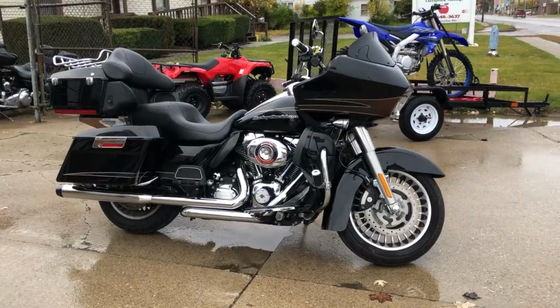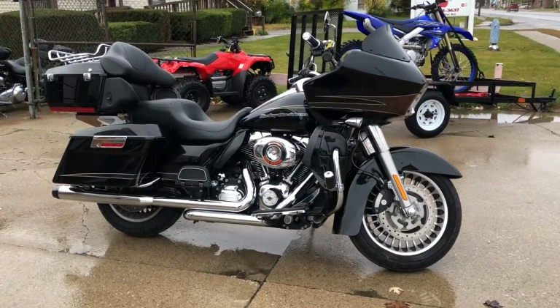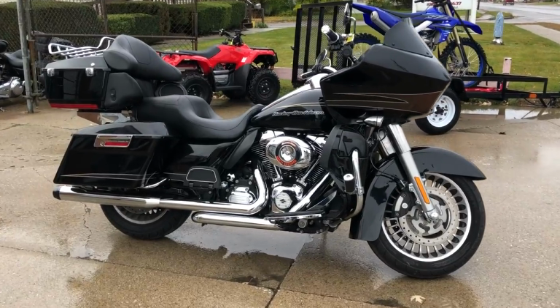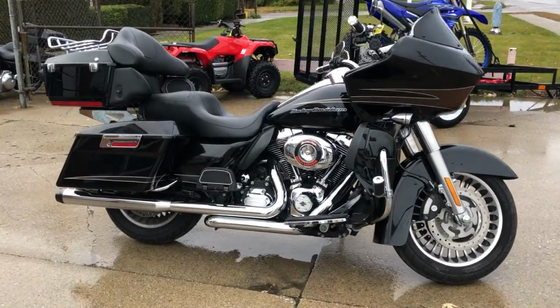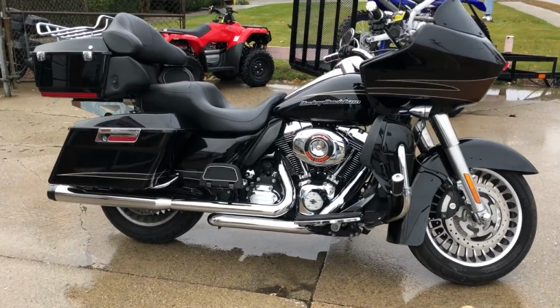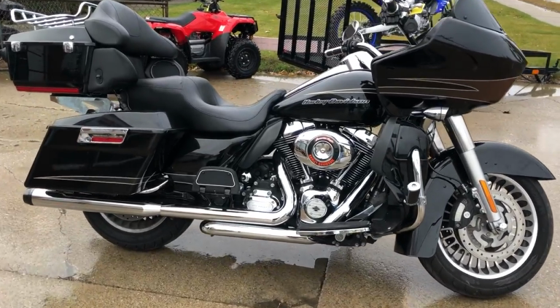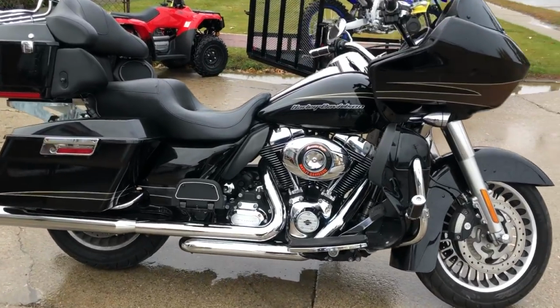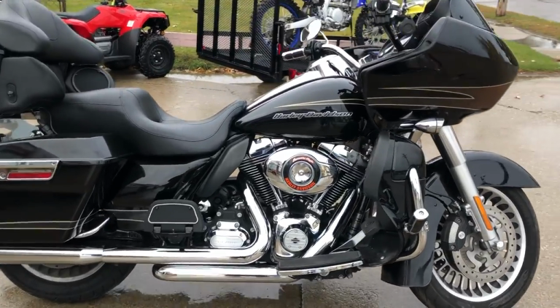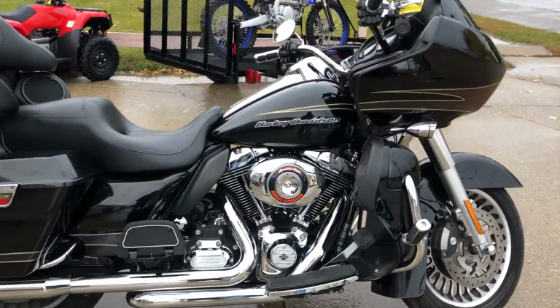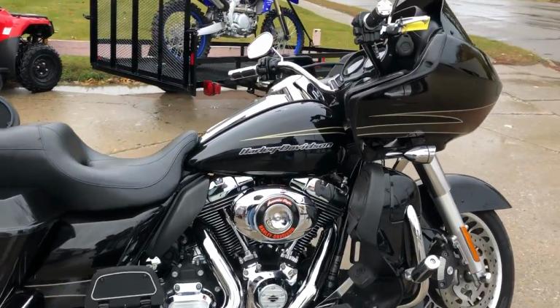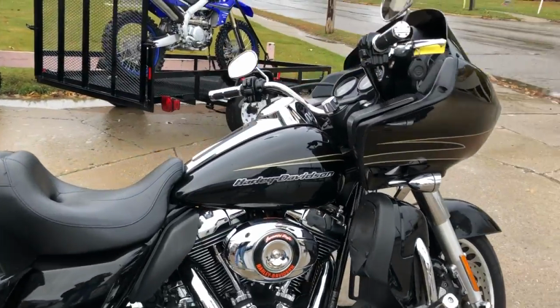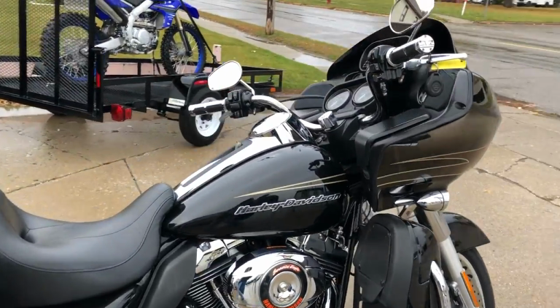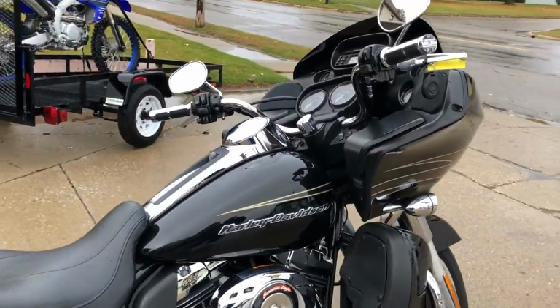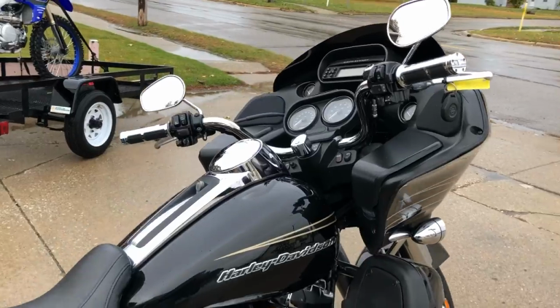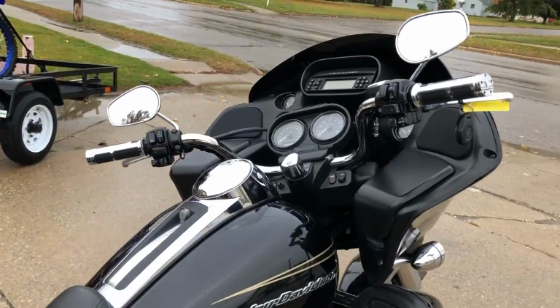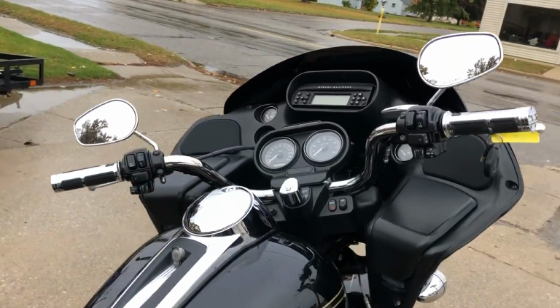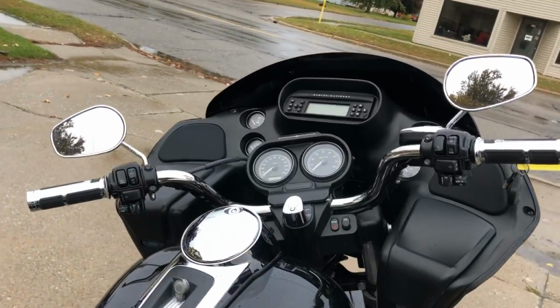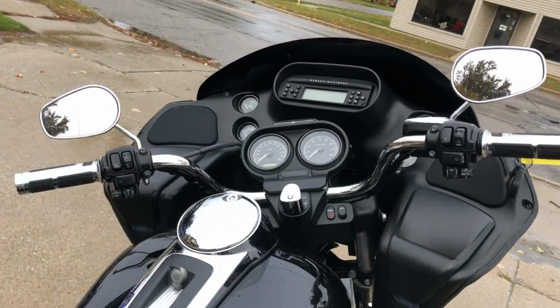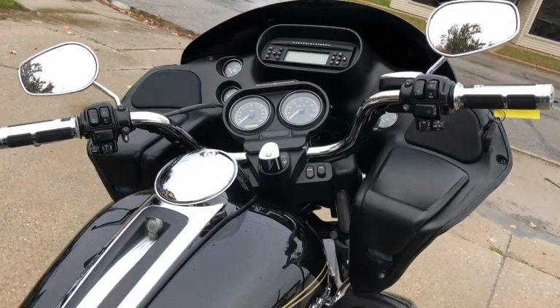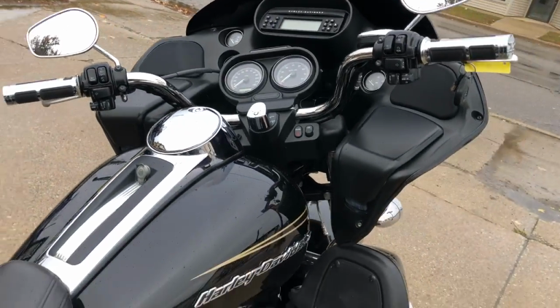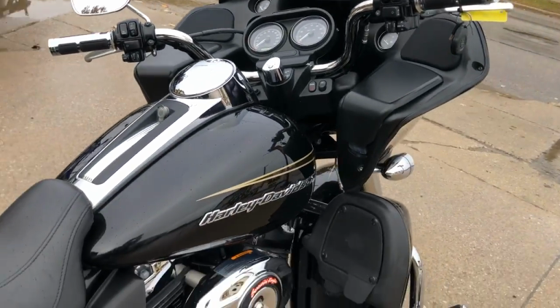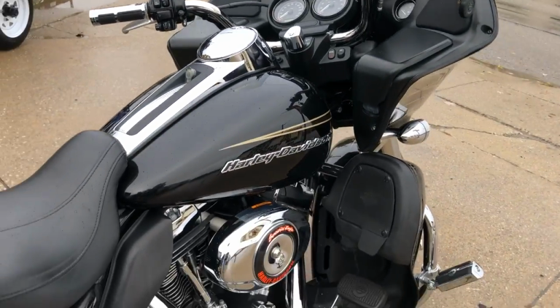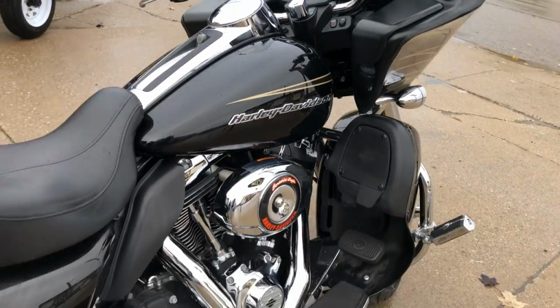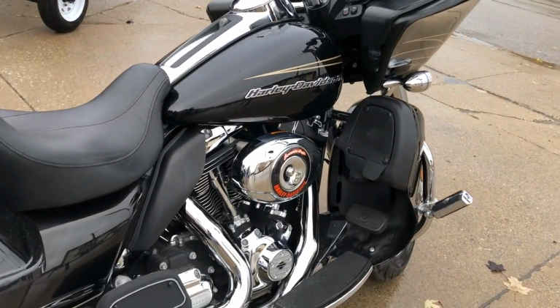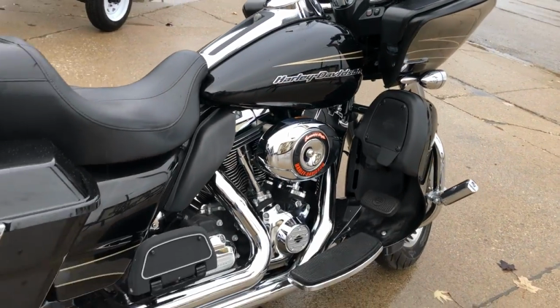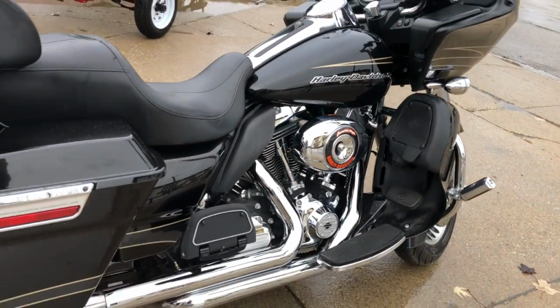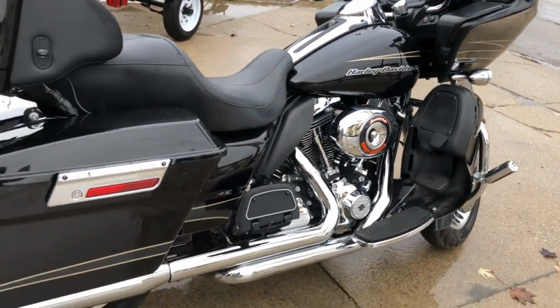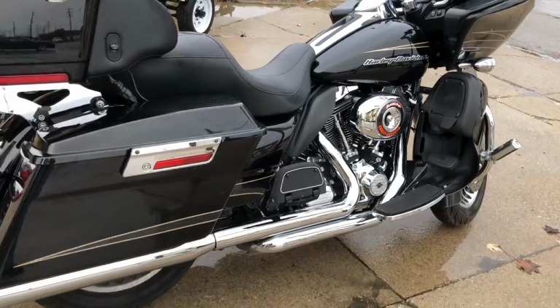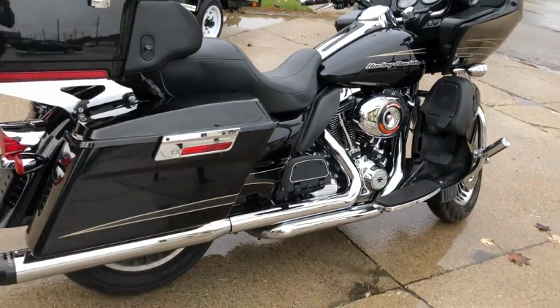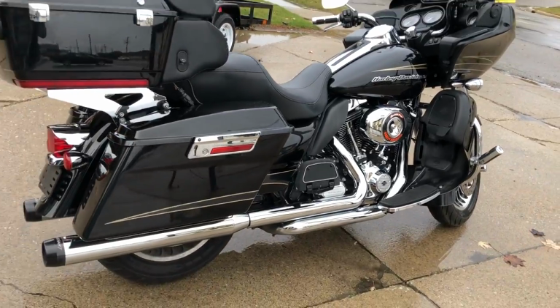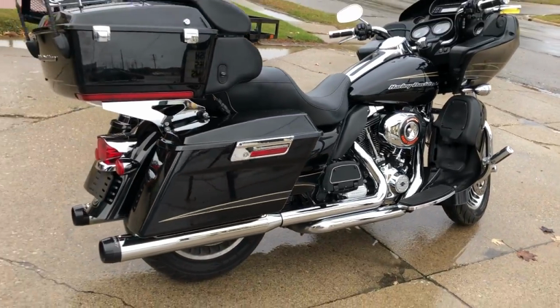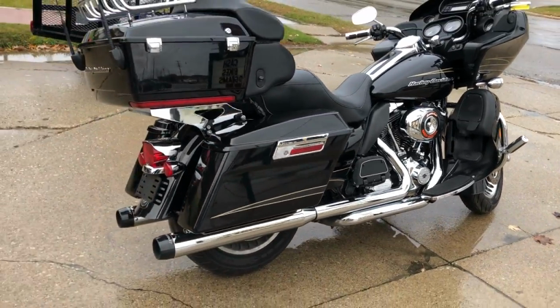Hey guys, AkubalPowerSports.com here. Anybody looking for a used Harley Davidson, give us a call. We've got over 300 pre-owned in stock: Road Glide, Ultra Classic, Street Glides, V-Rods, Road Kings, Fat Boys, and Sportsters. We've got them all.